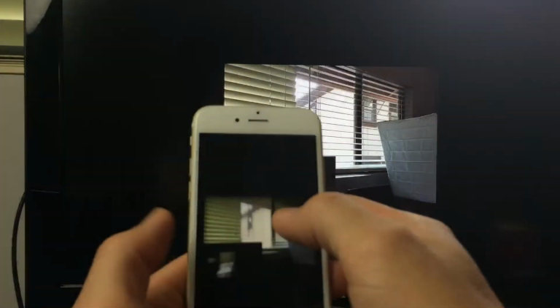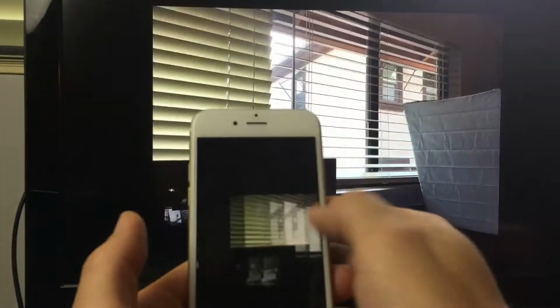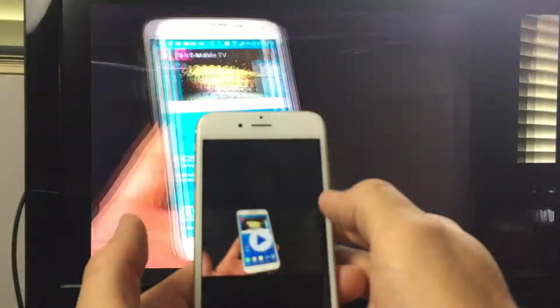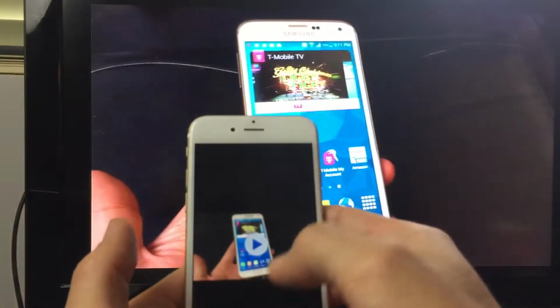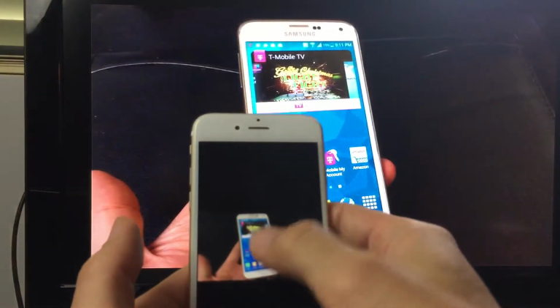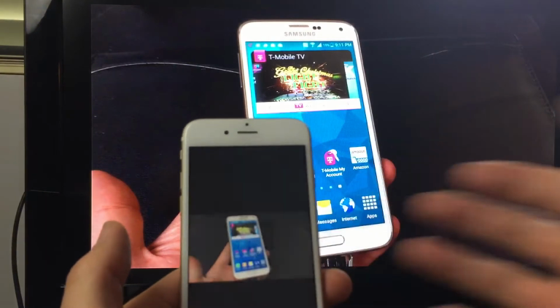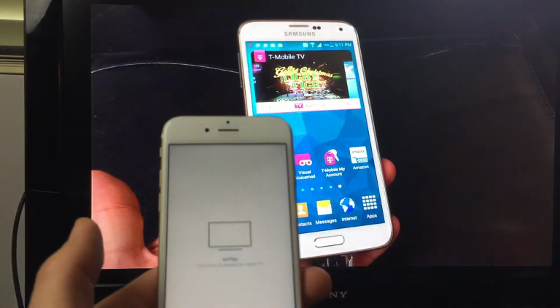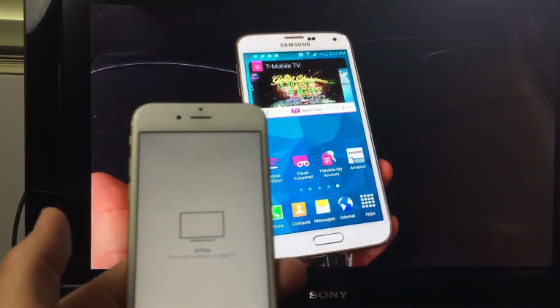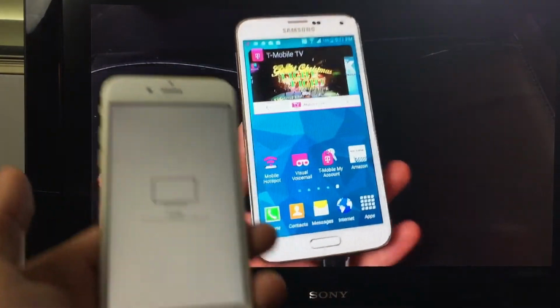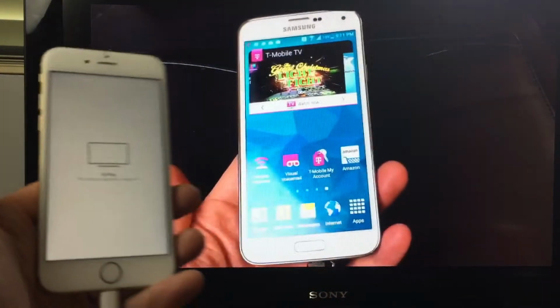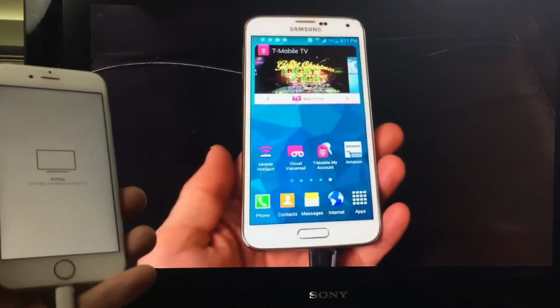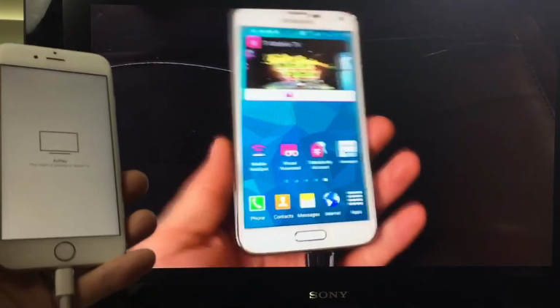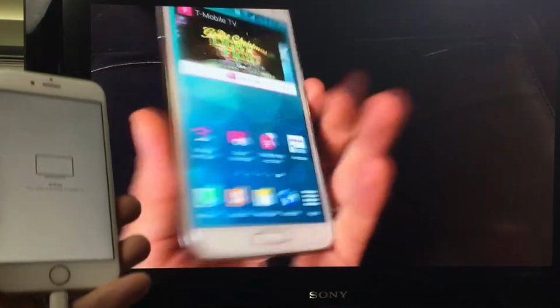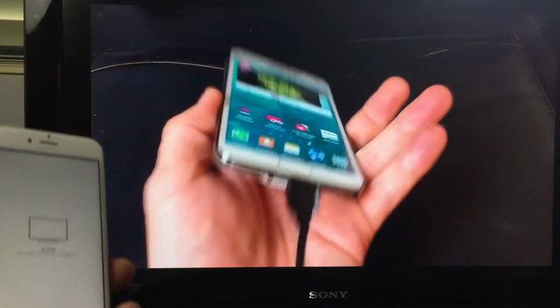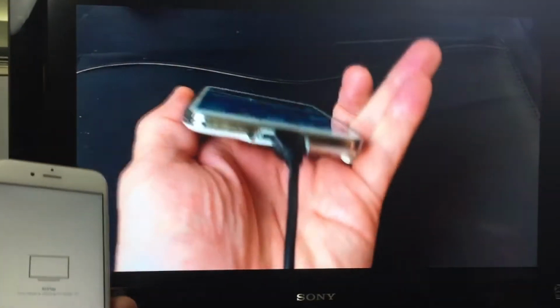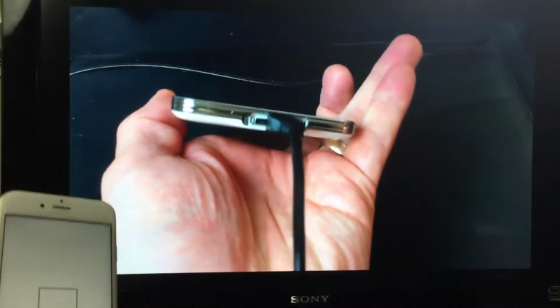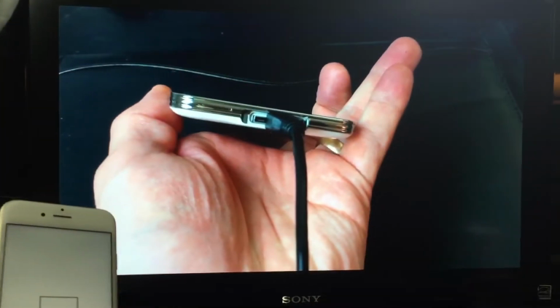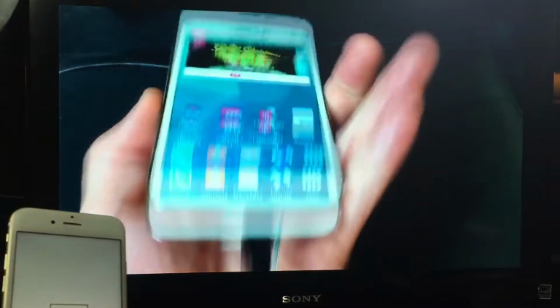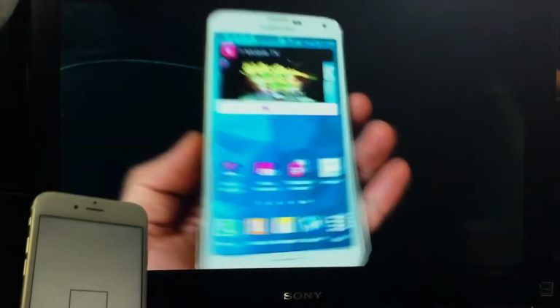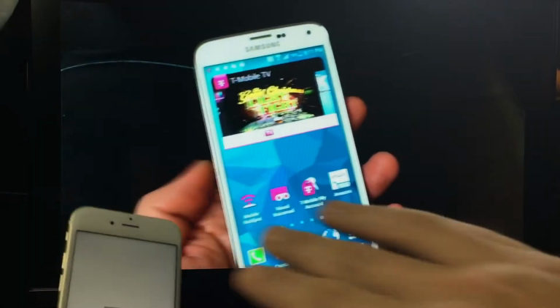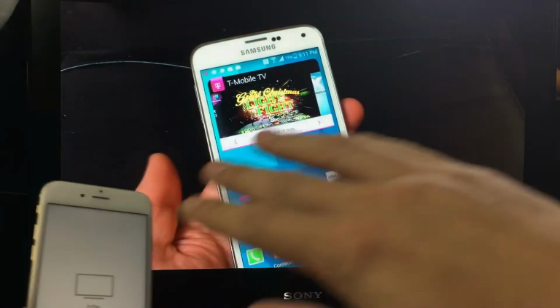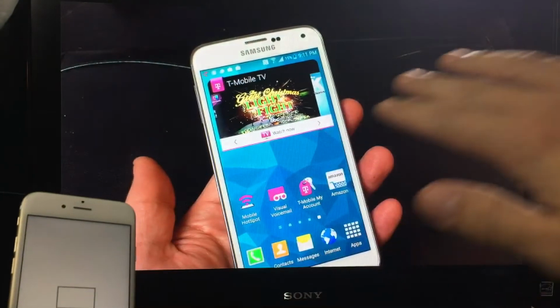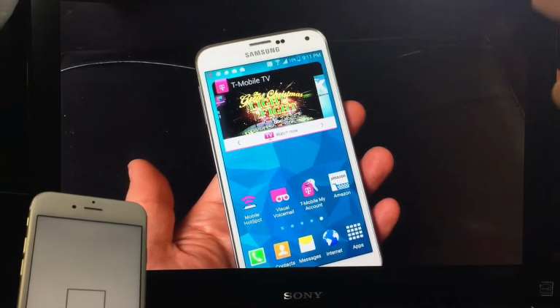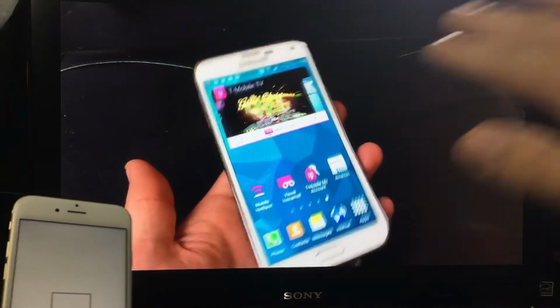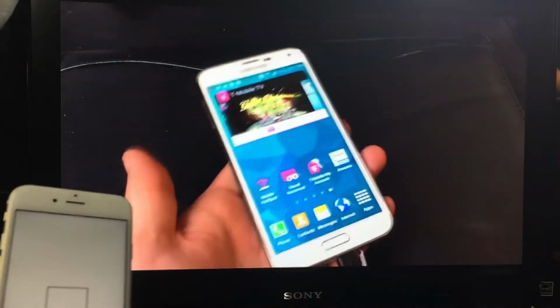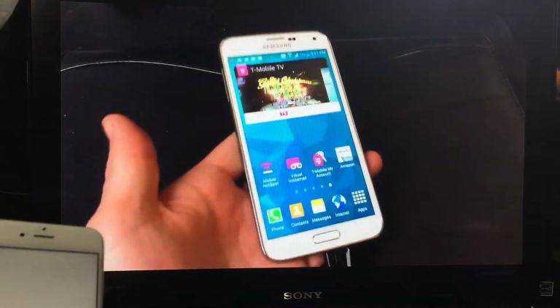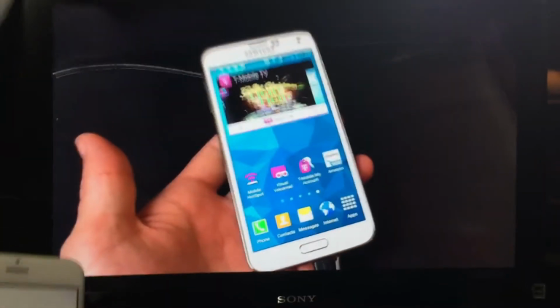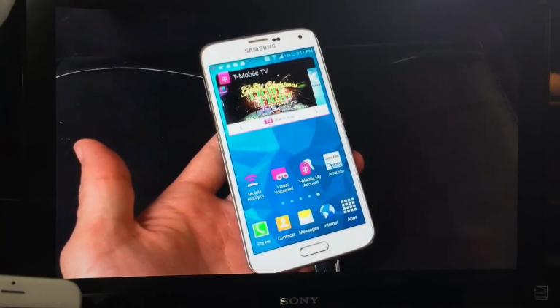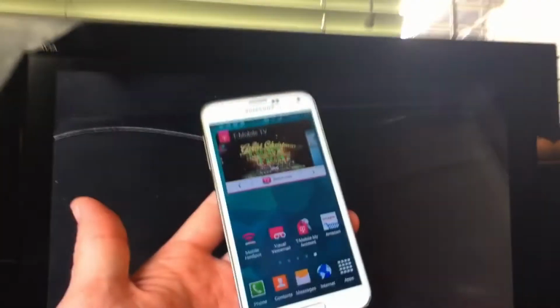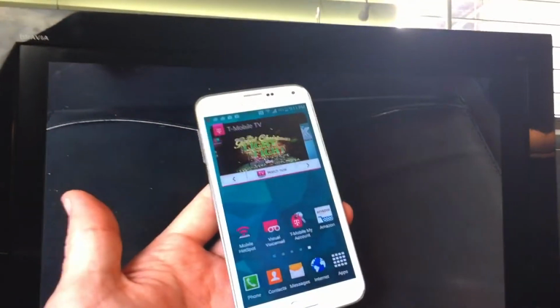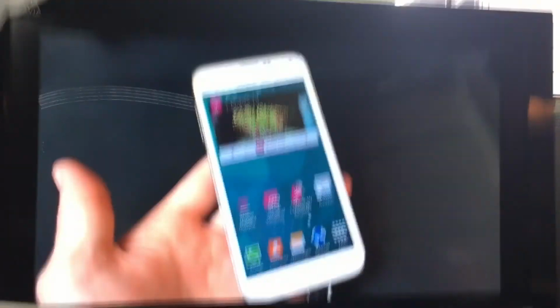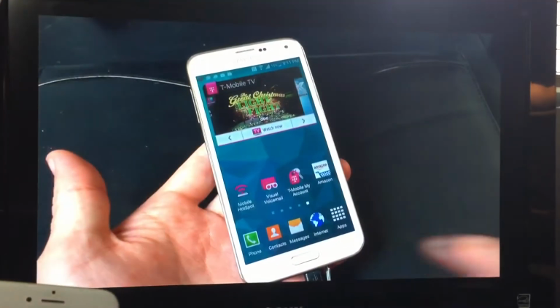Let me go ahead and go to a video. Here's a video — I have a Samsung Galaxy S5 video and it does take up the whole area of my TV here as well.